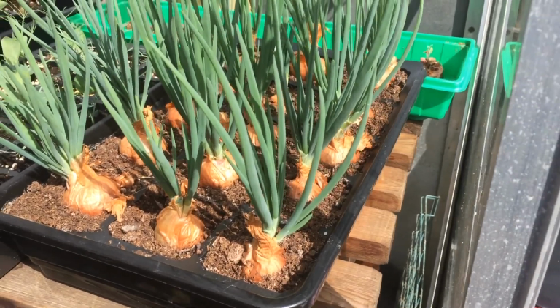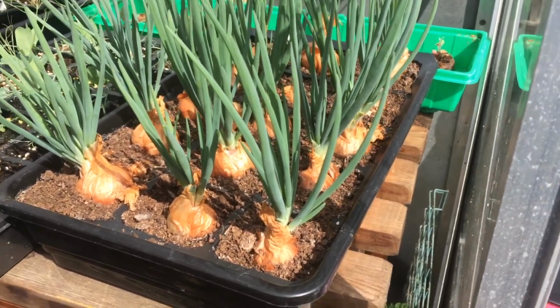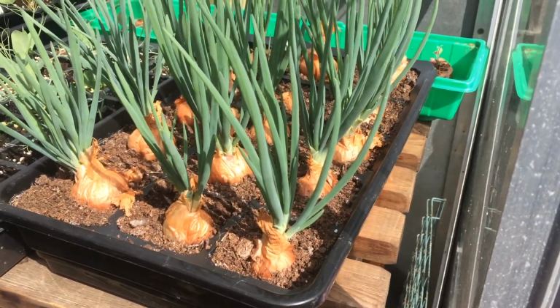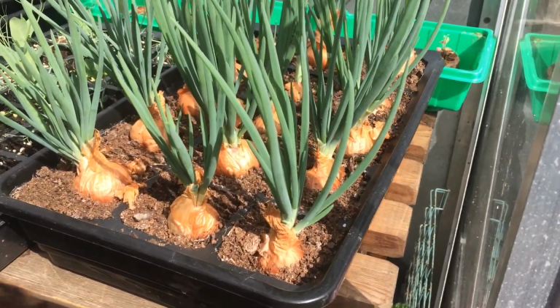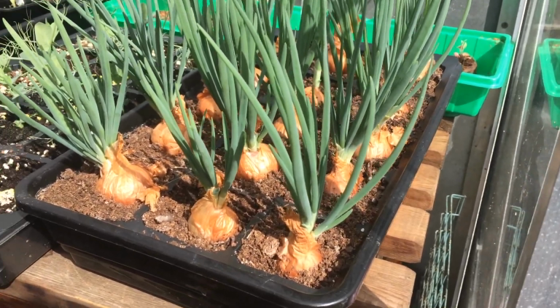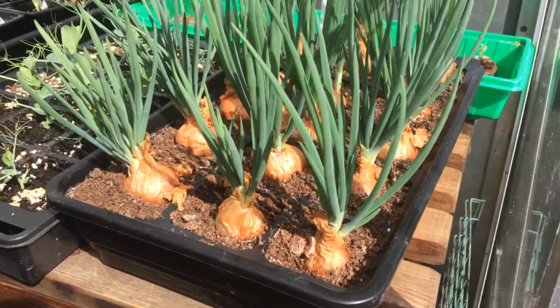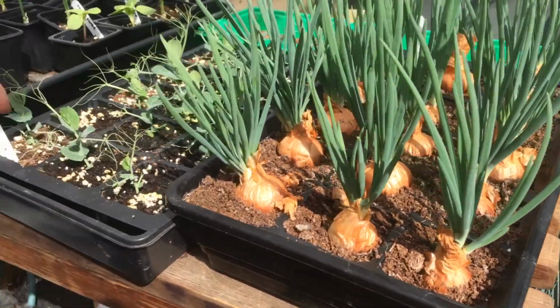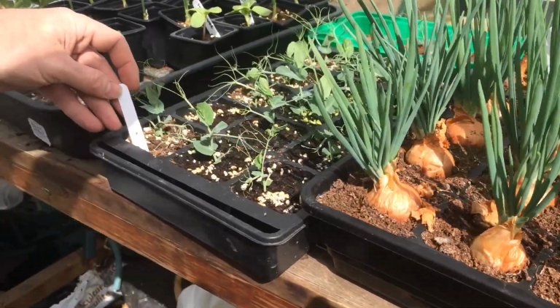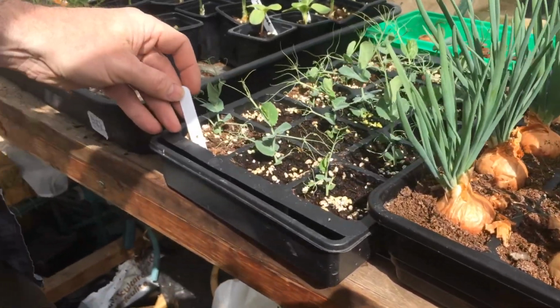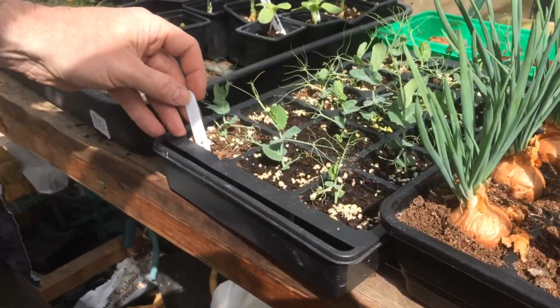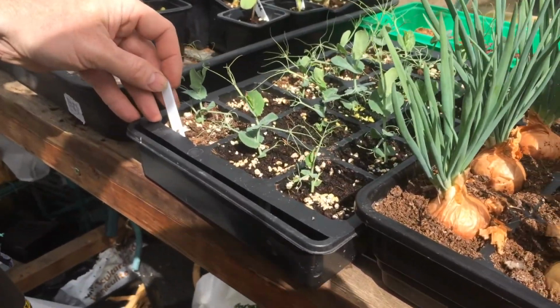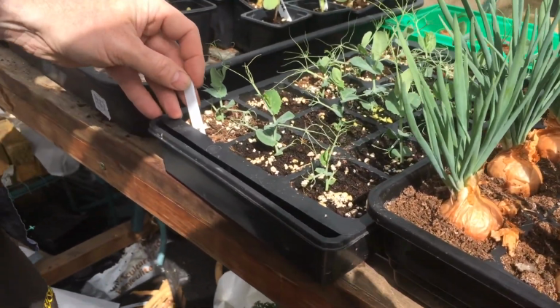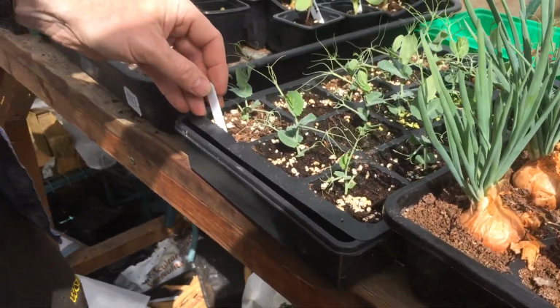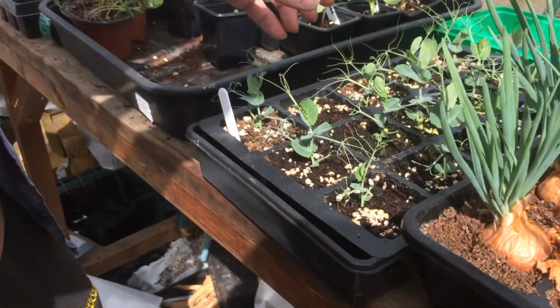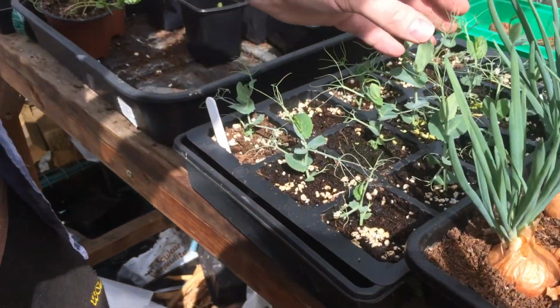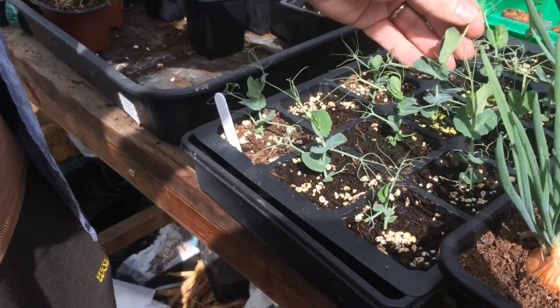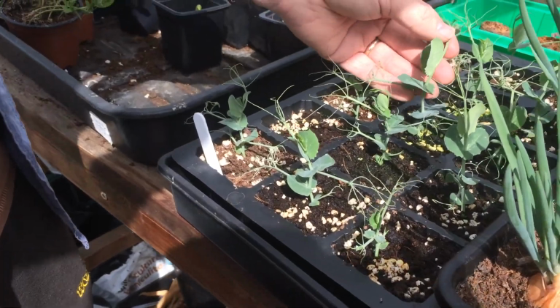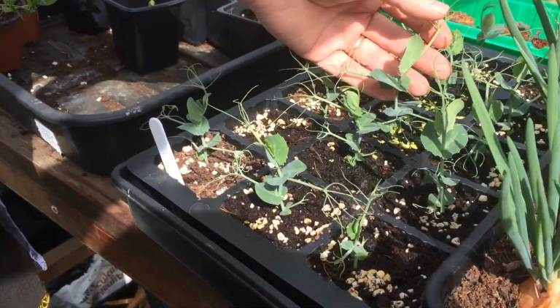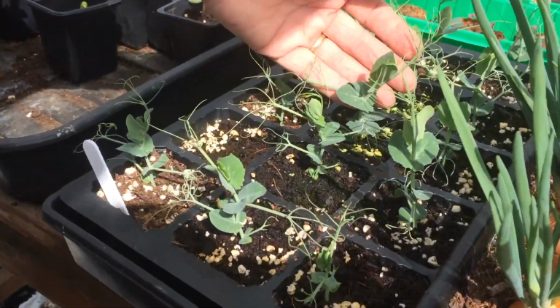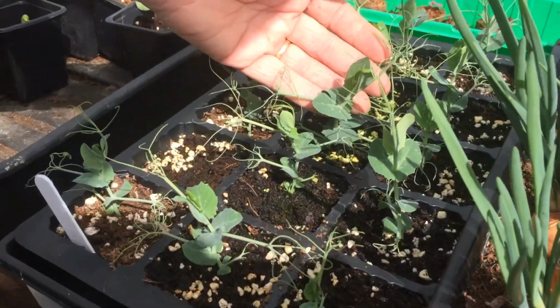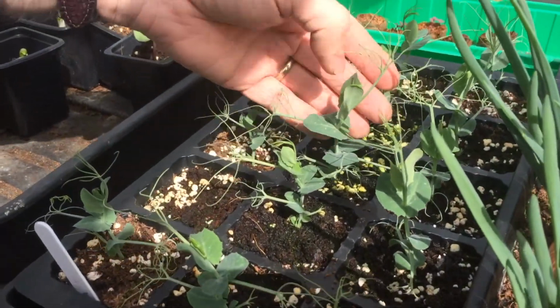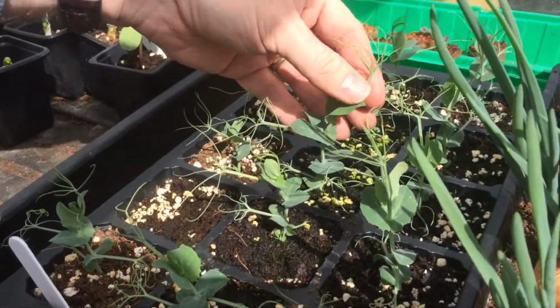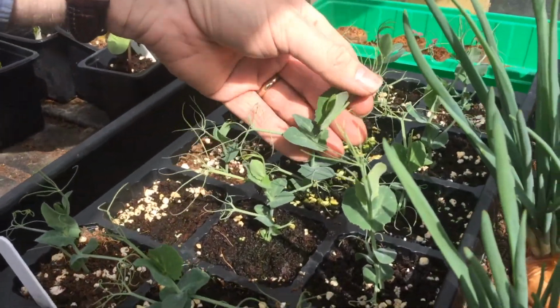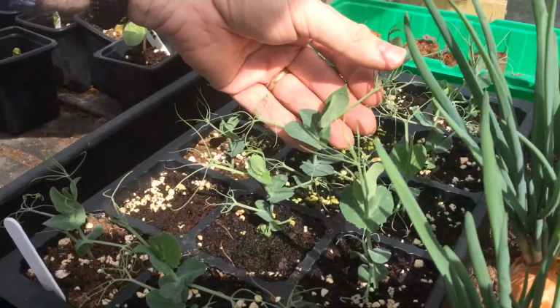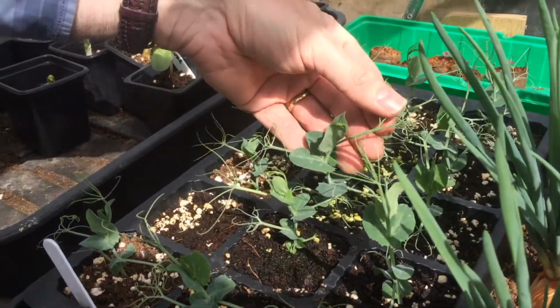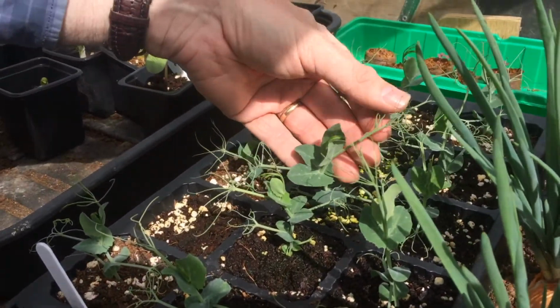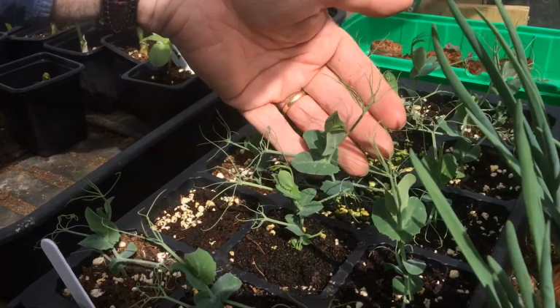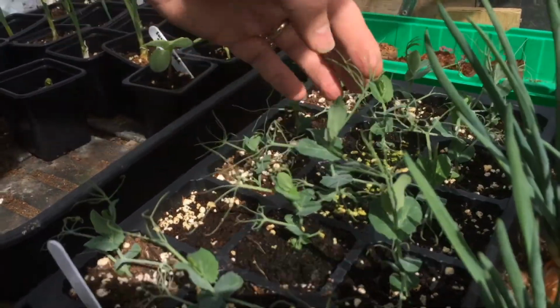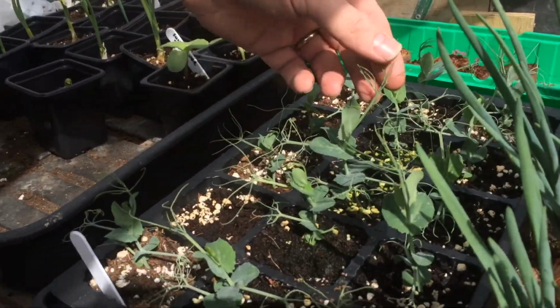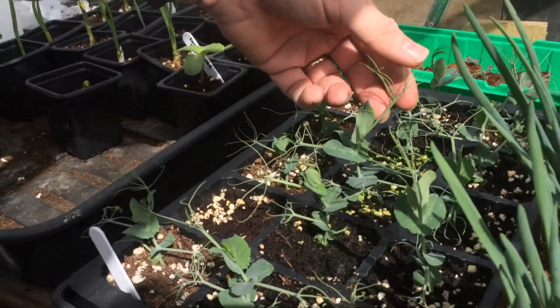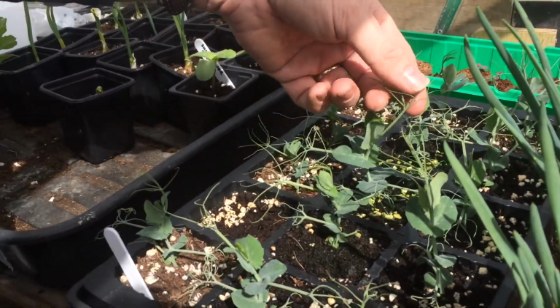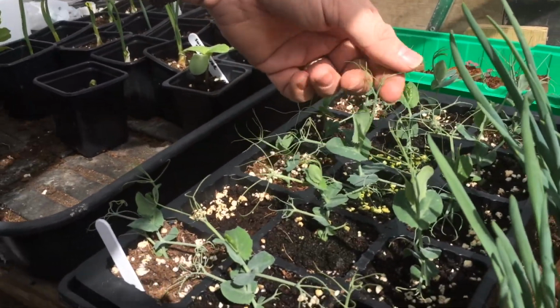These are my peas that I planted a few weeks ago. As you can see they're starting to produce shoots and these little tendrils.